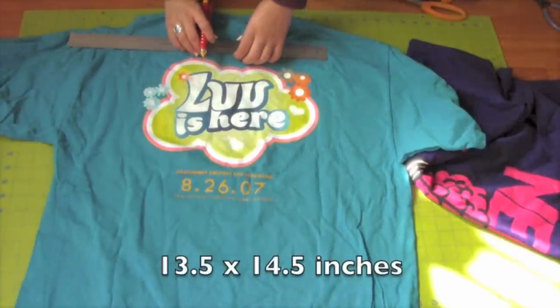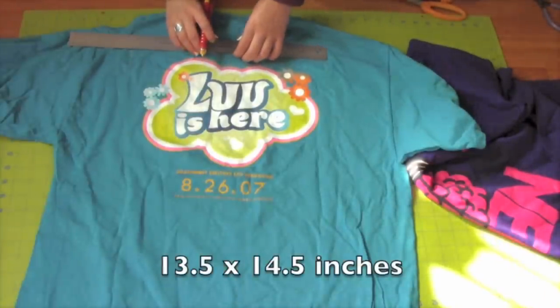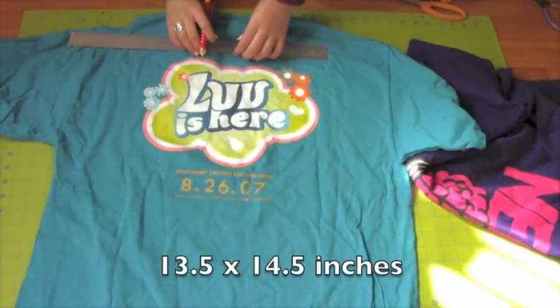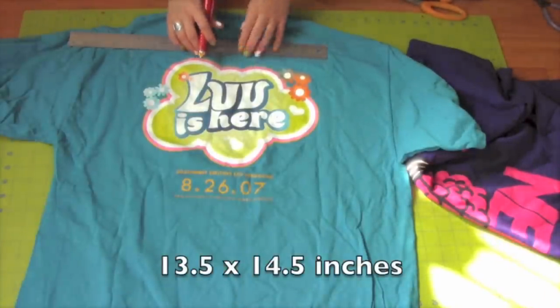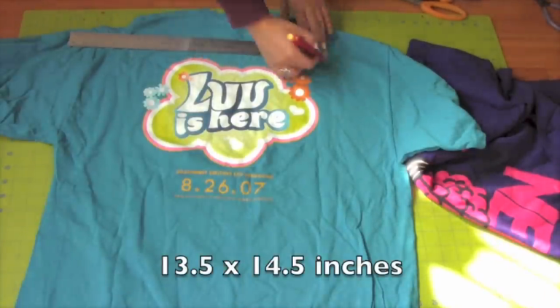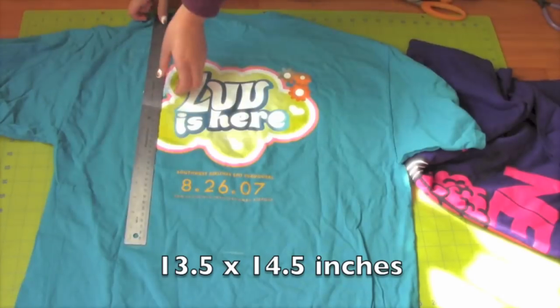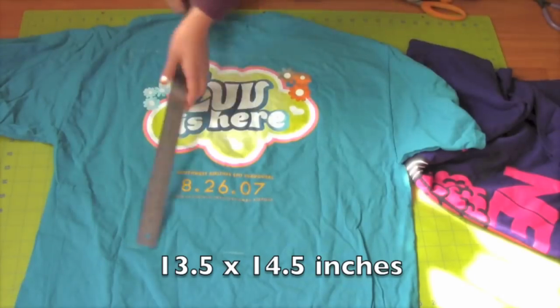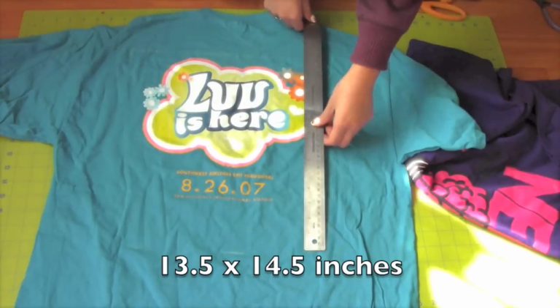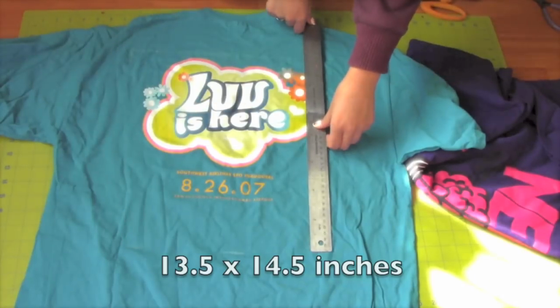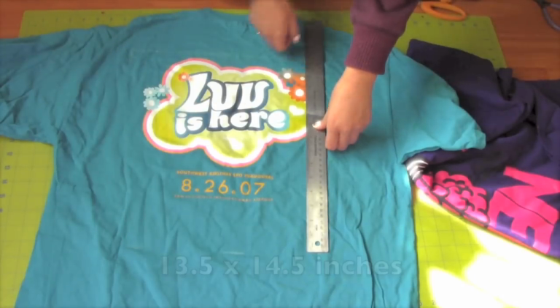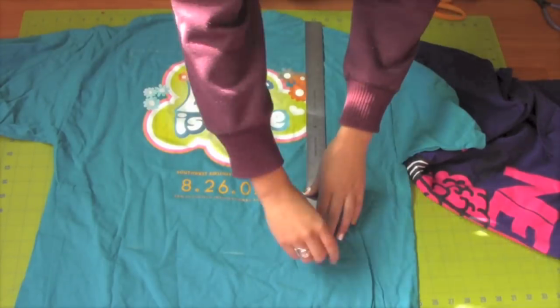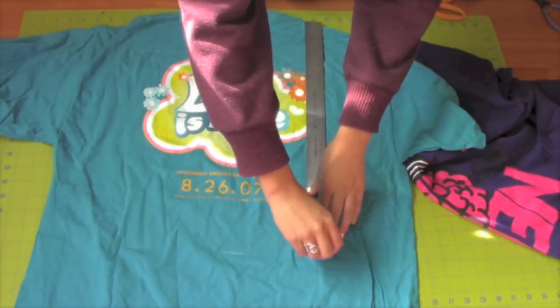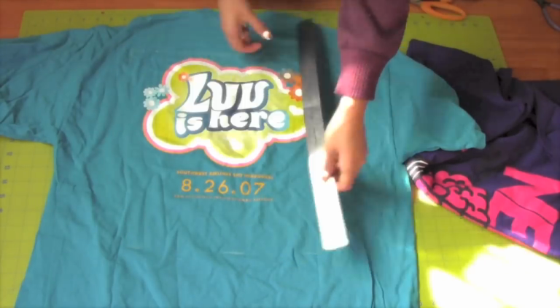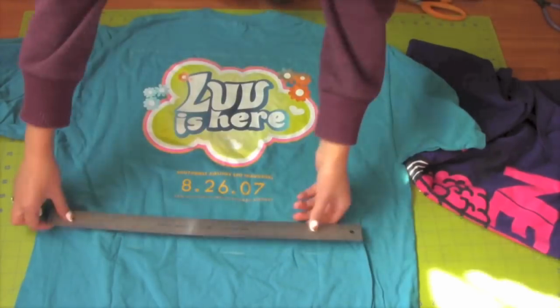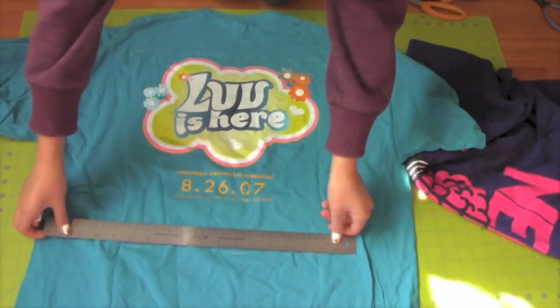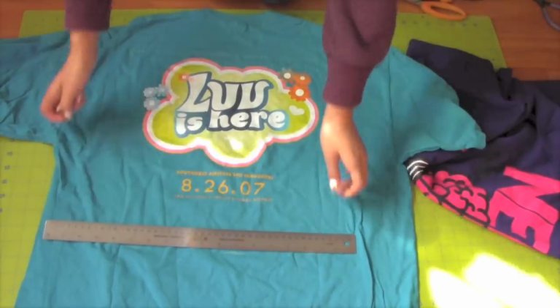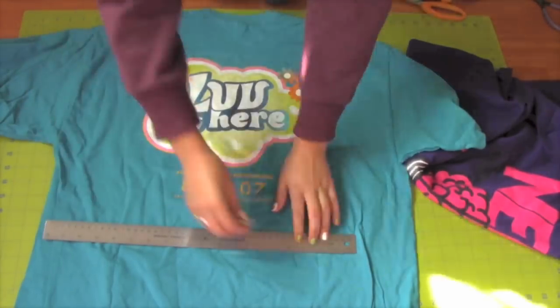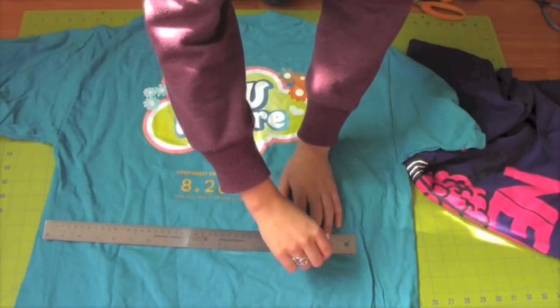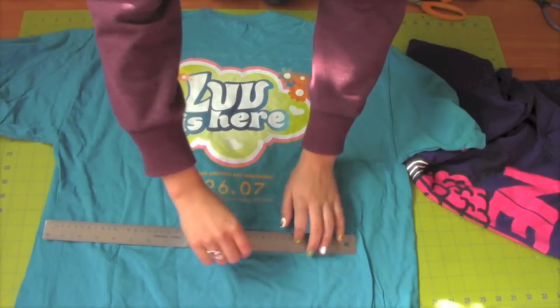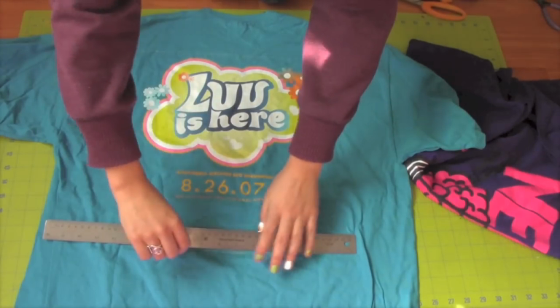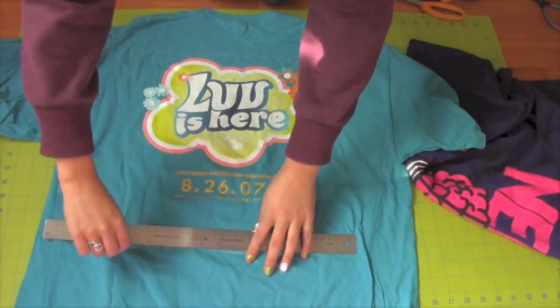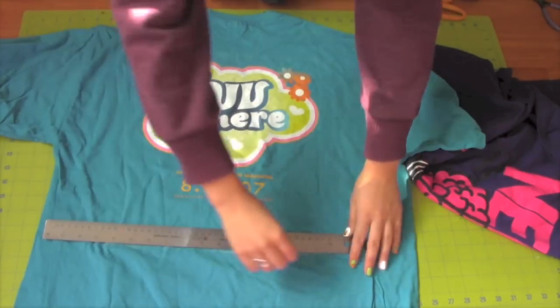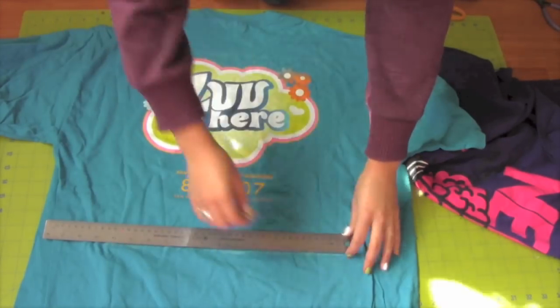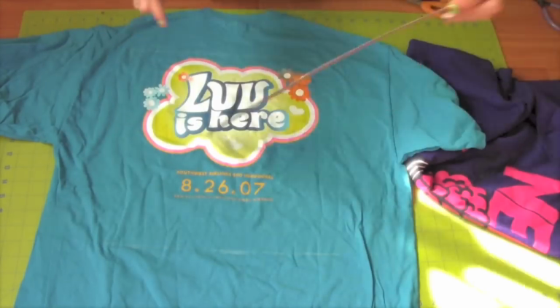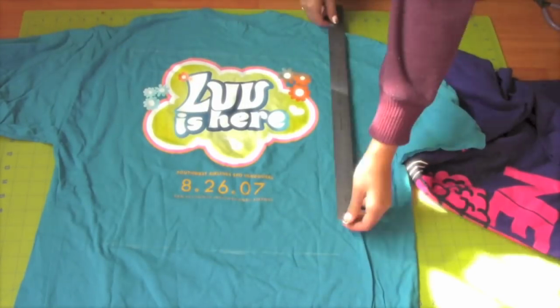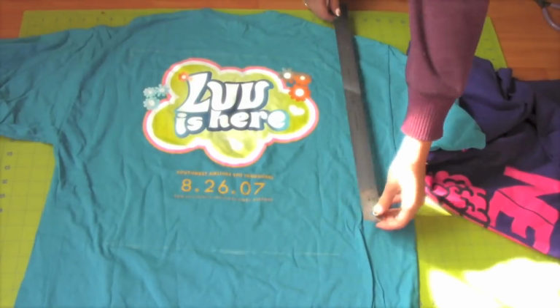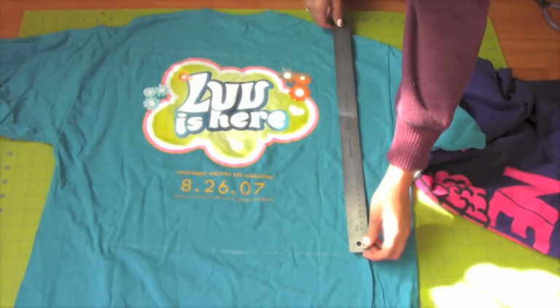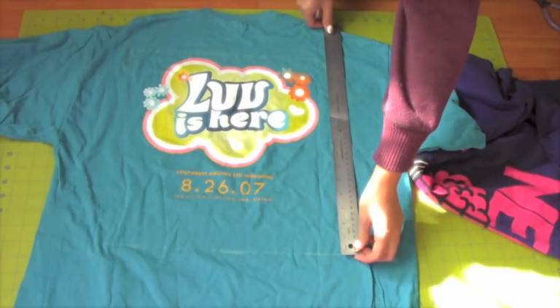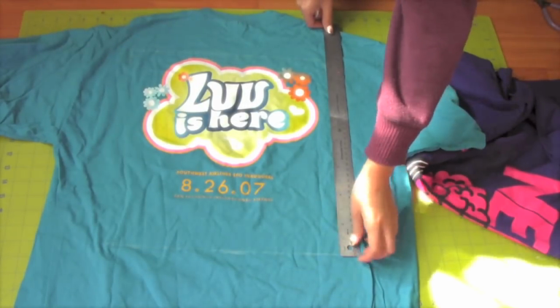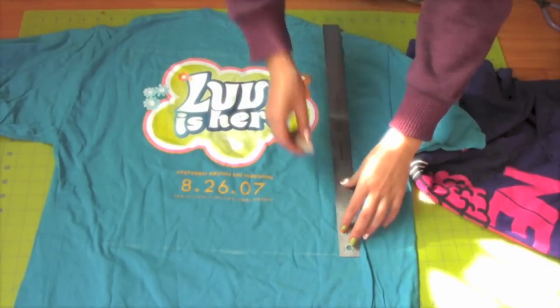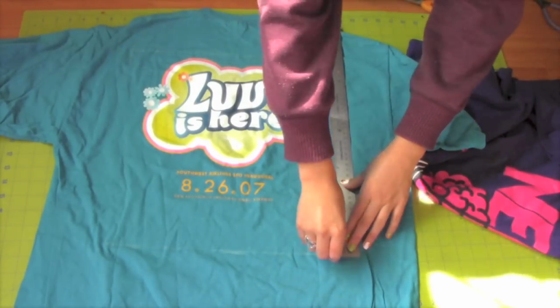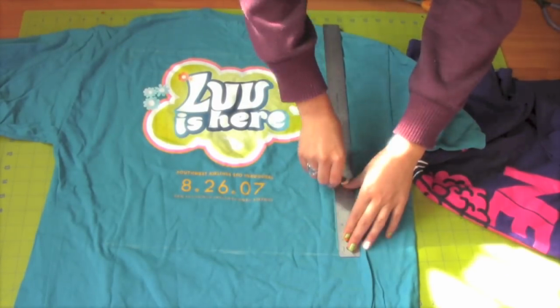Mine is 13.5 x 14.5 inches. If you don't have extra large t-shirts, you'll need about three small or medium t-shirts.